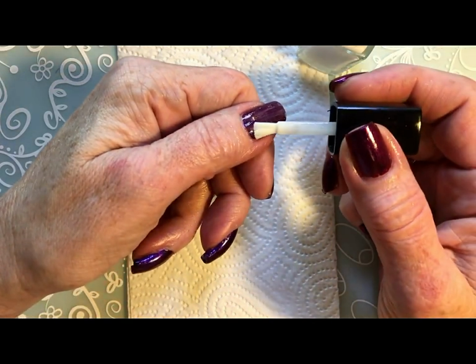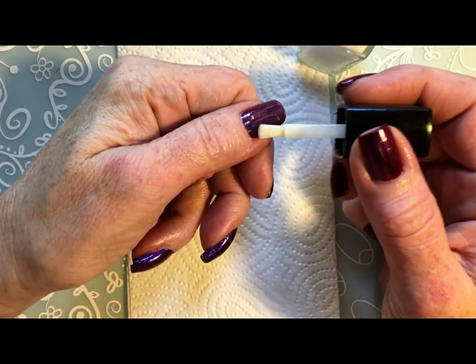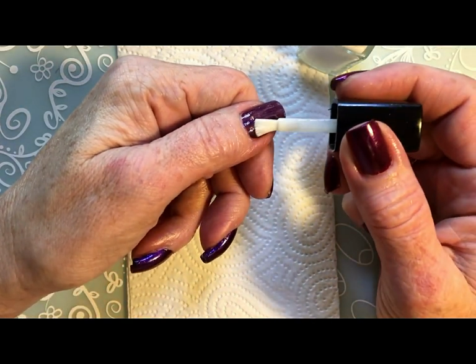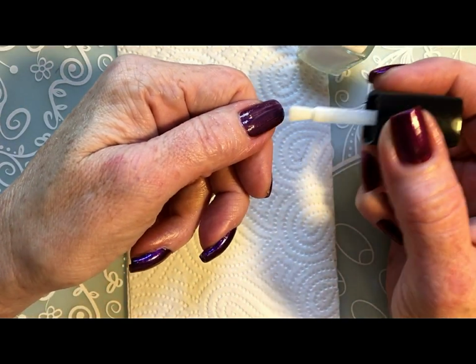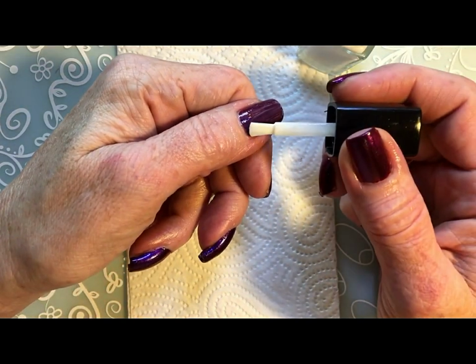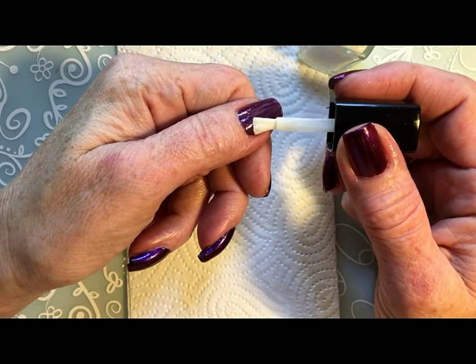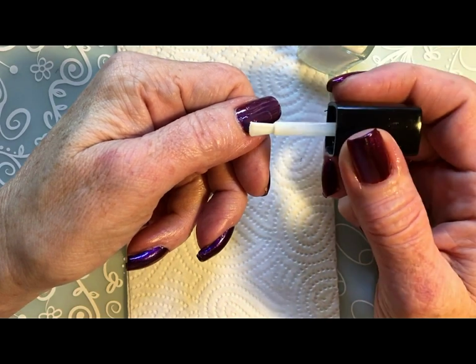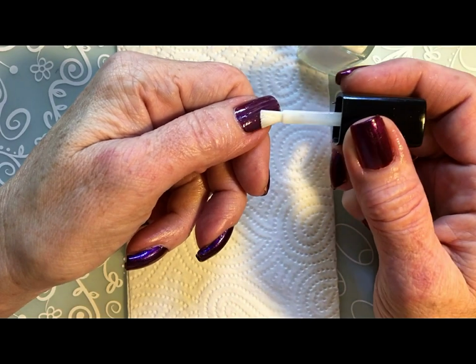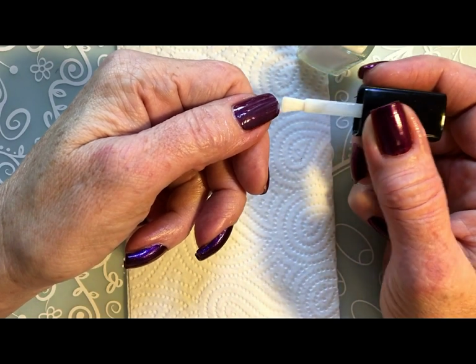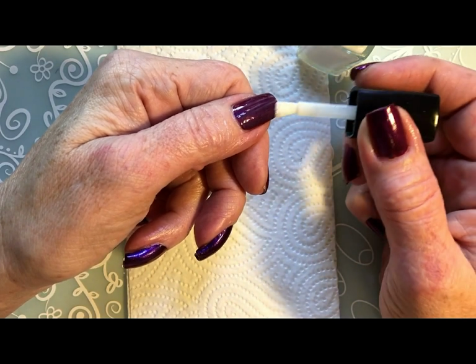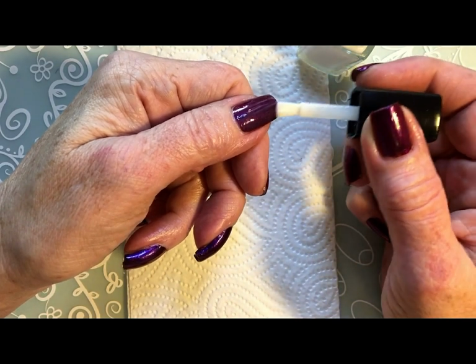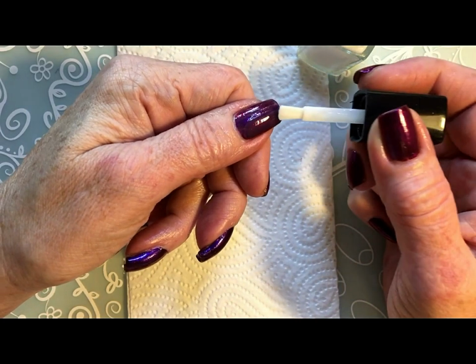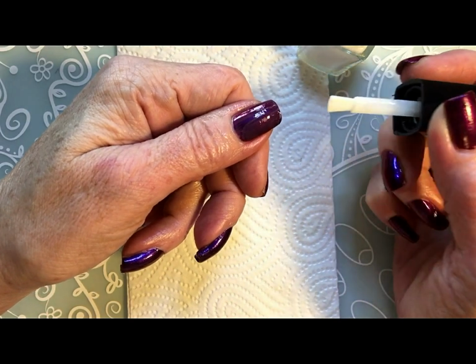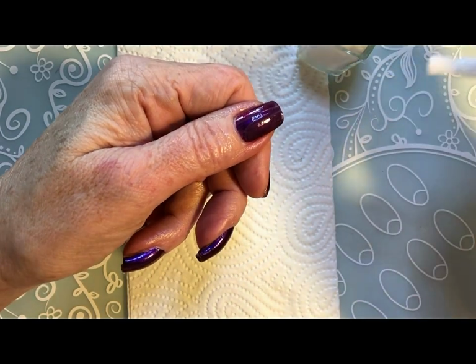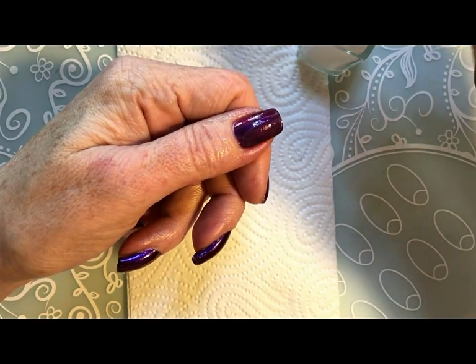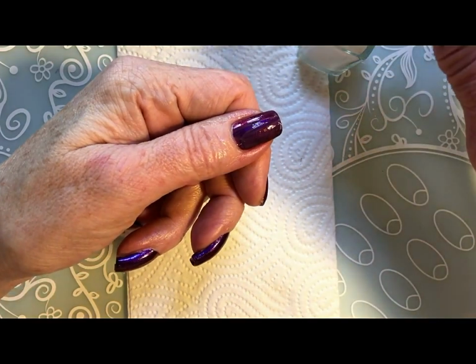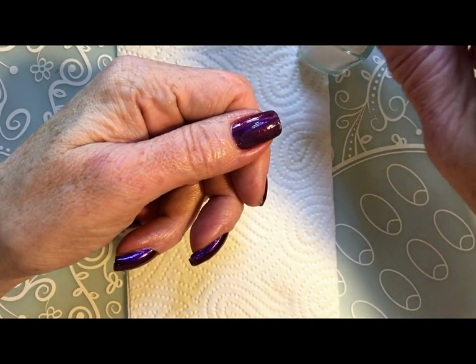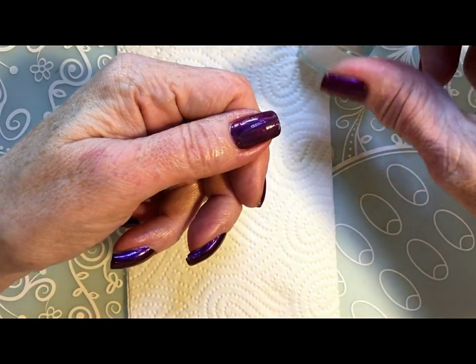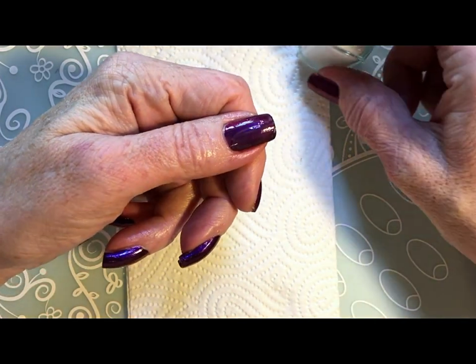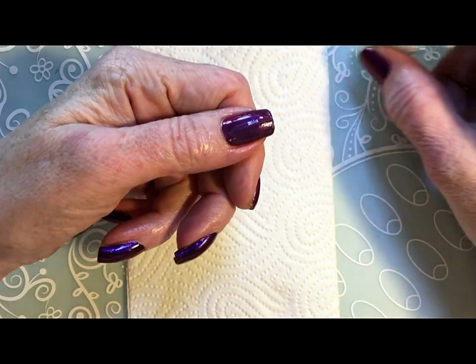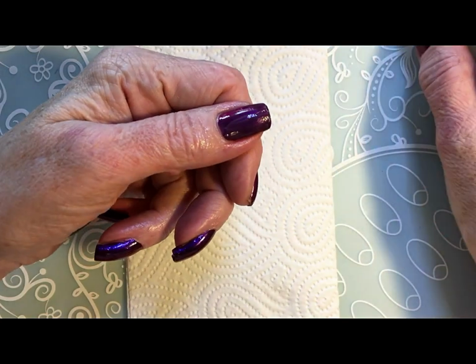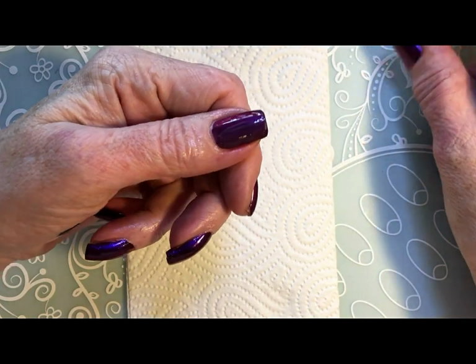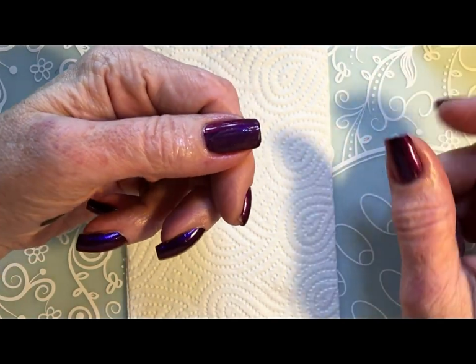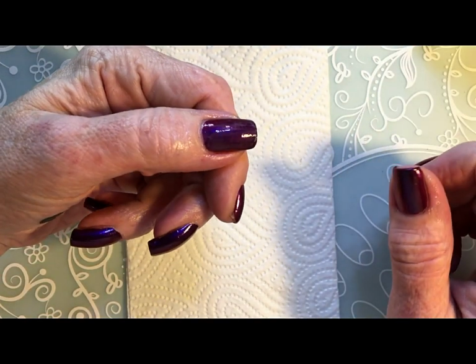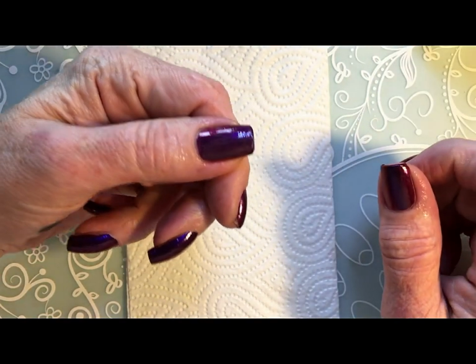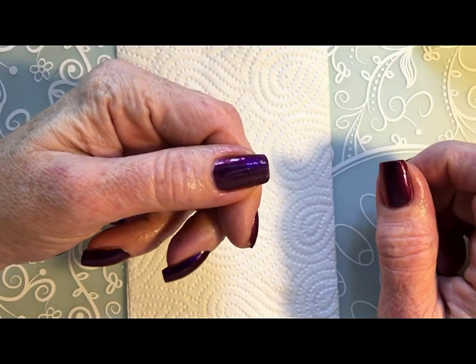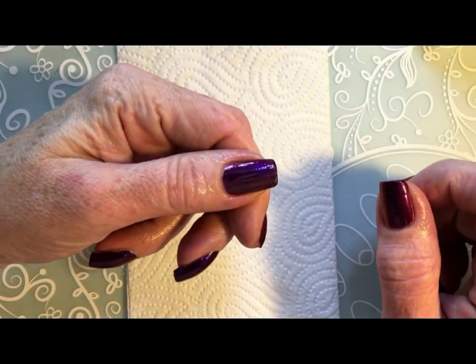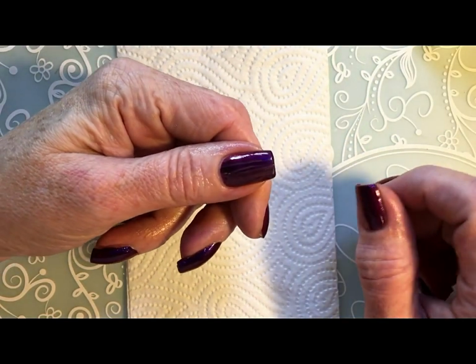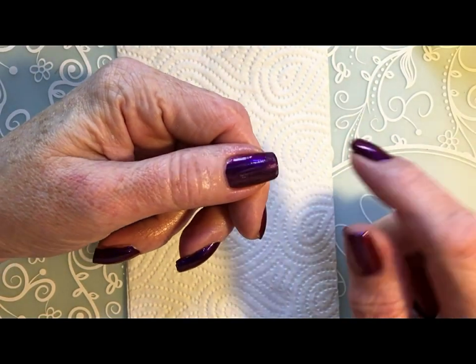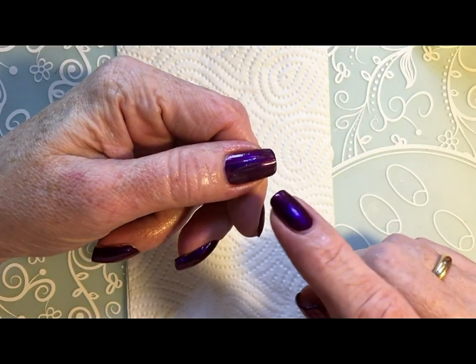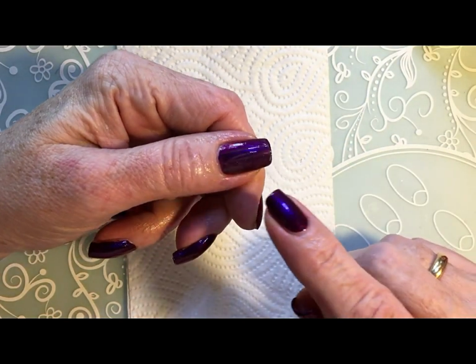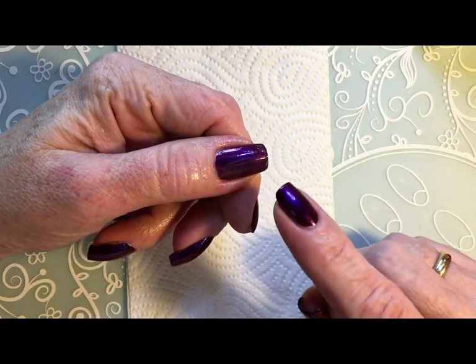So I will show you one nail as I normally do. And then I make the rest off camera. So I will be back when it is dry.